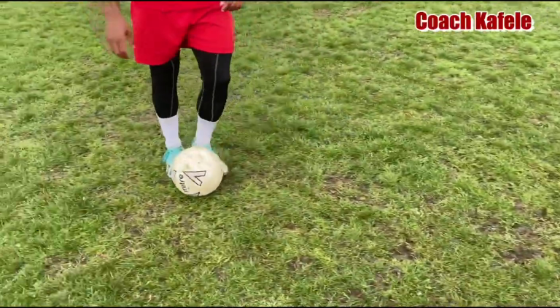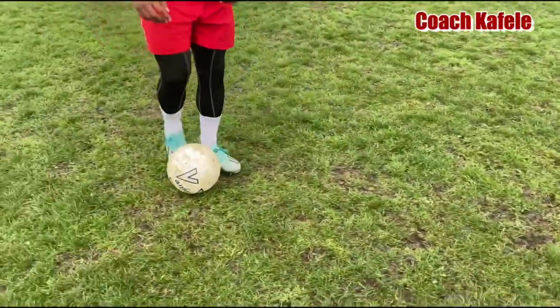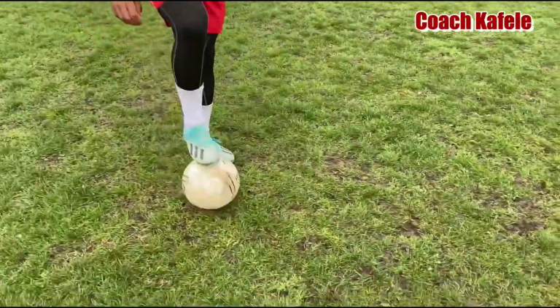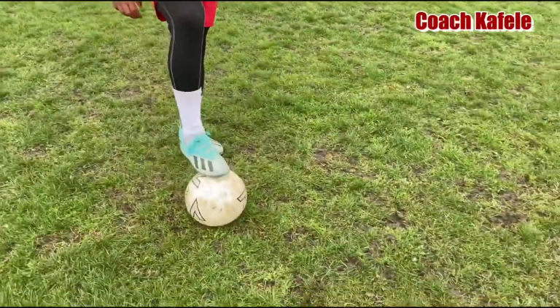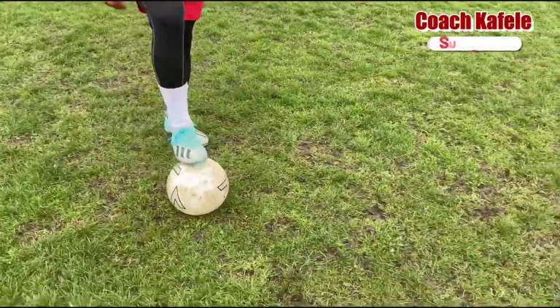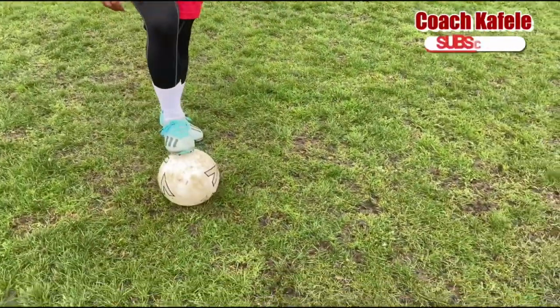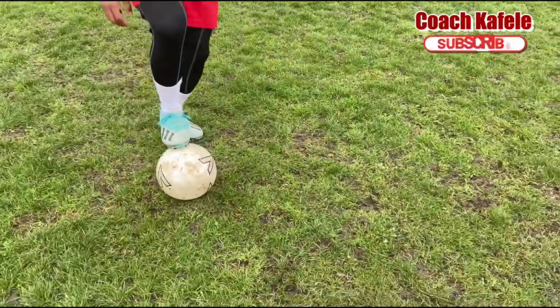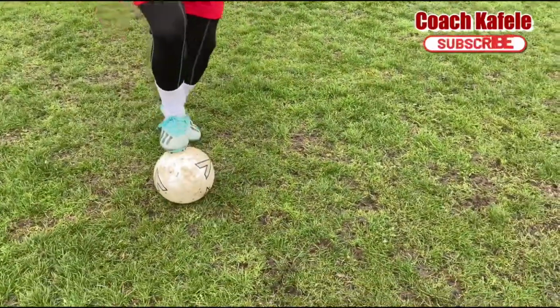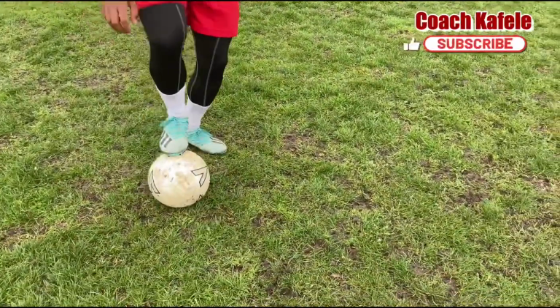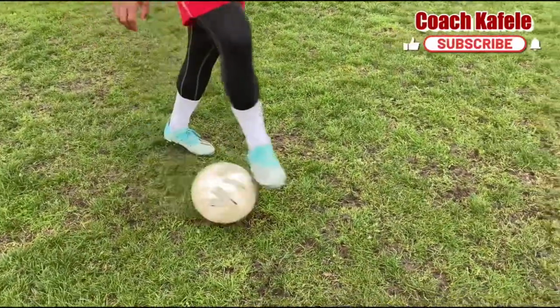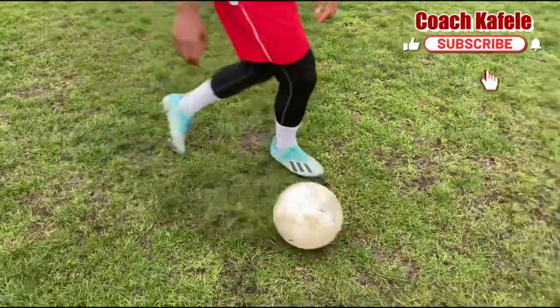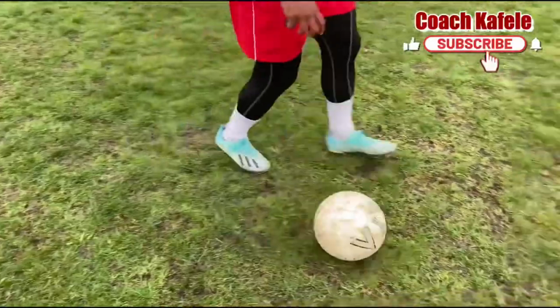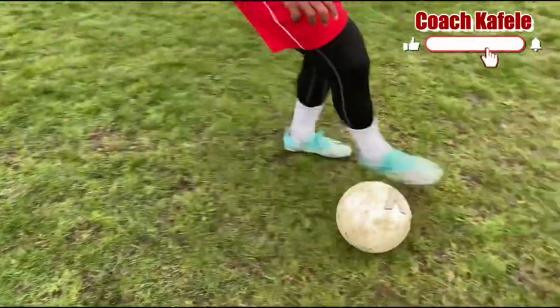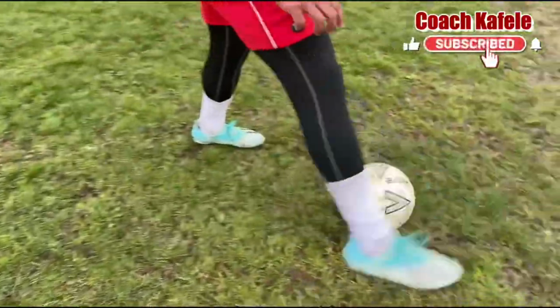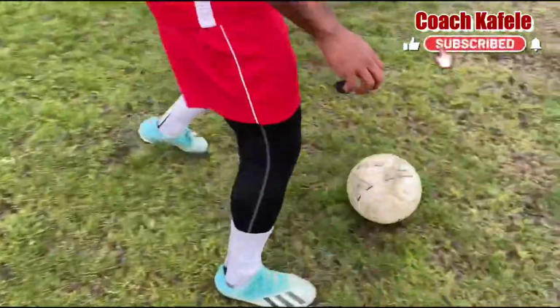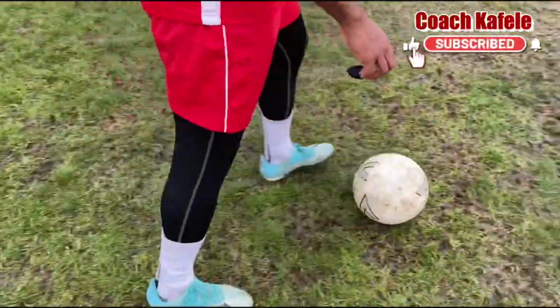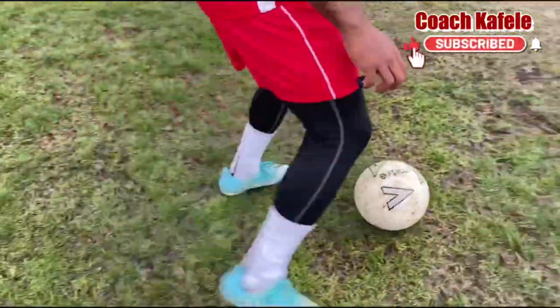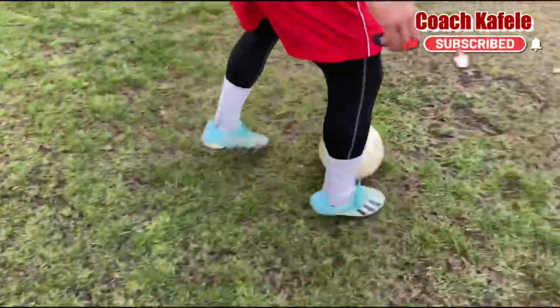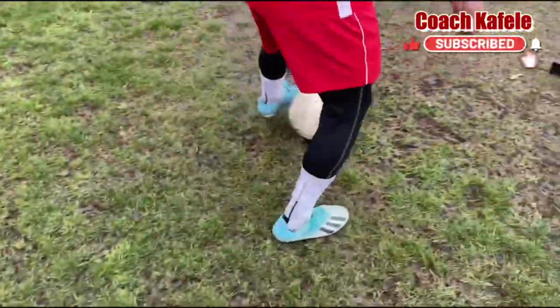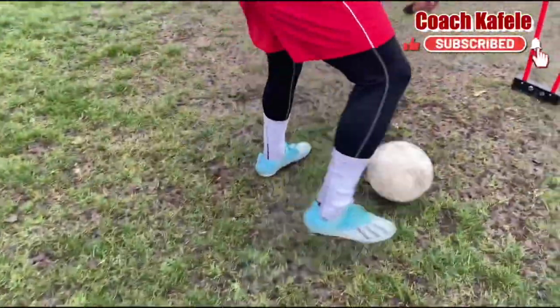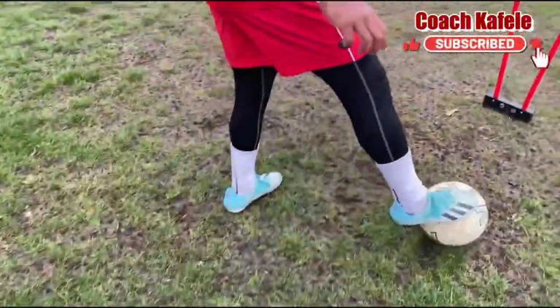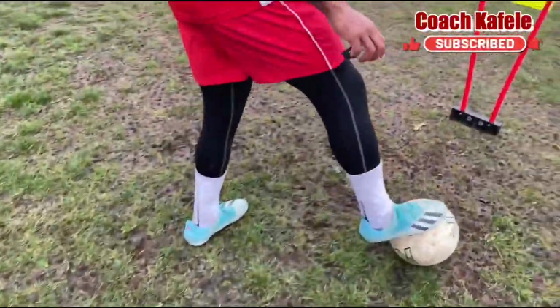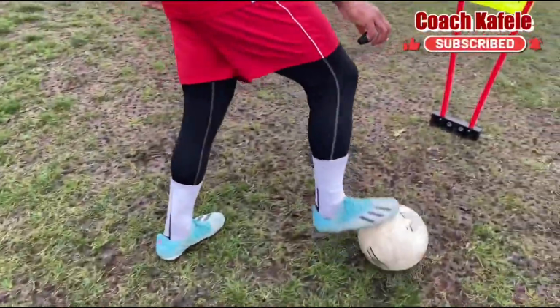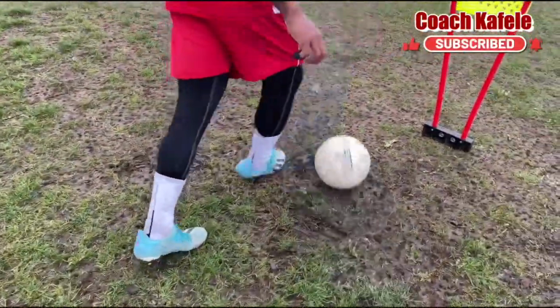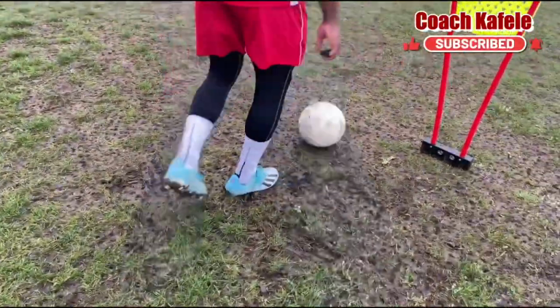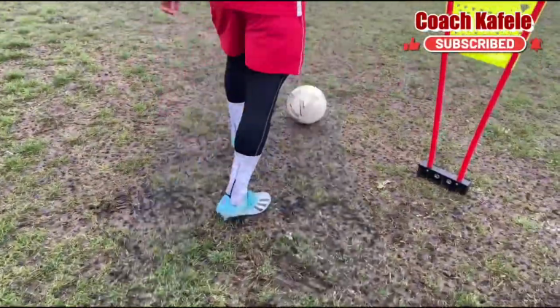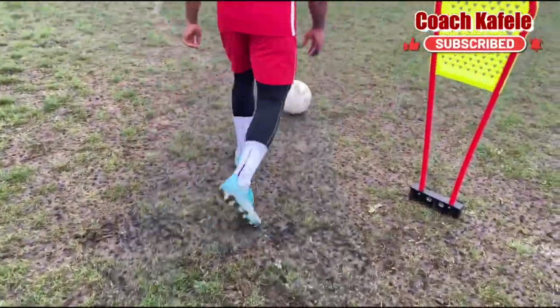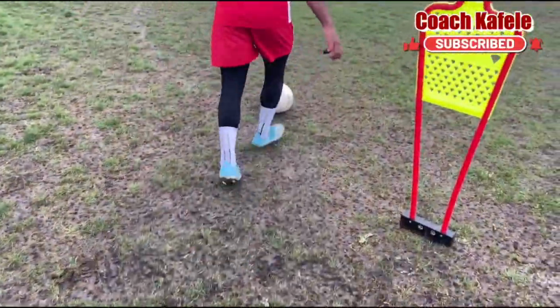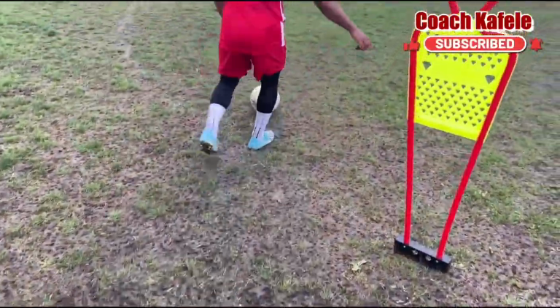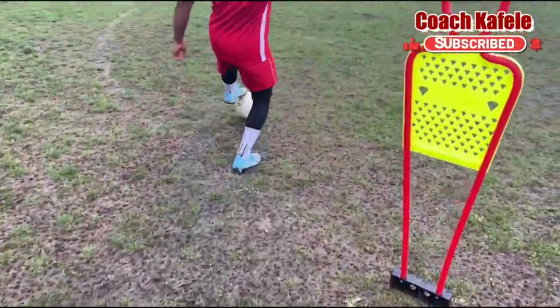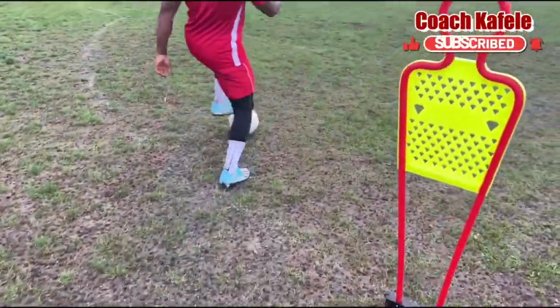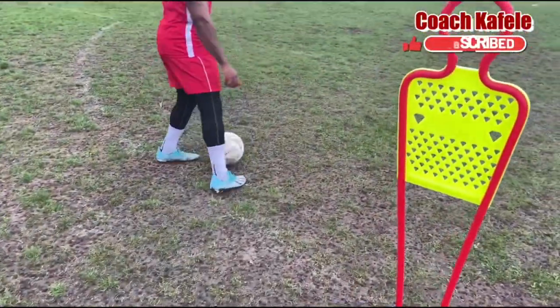So: one foot at the top of the ball, roll and step, shuffle, shuffle, stop. Roll, and then finish that ball.